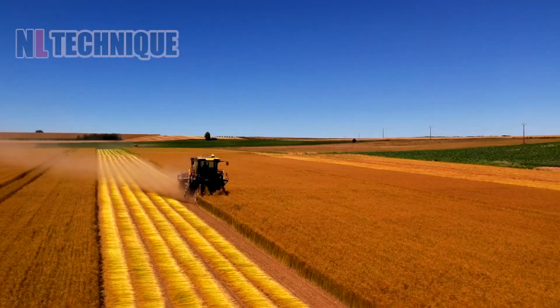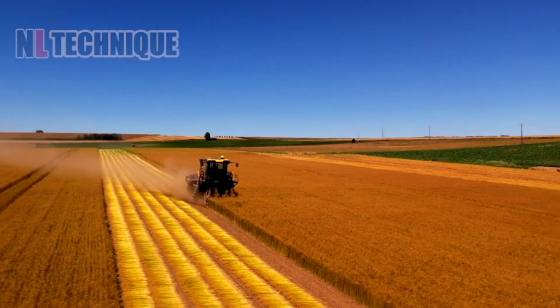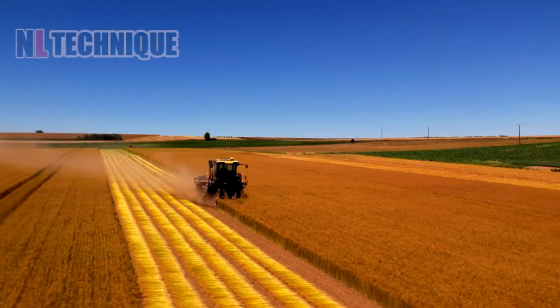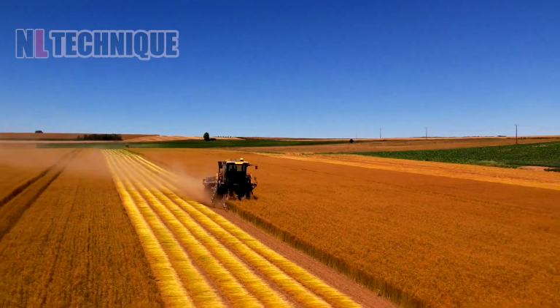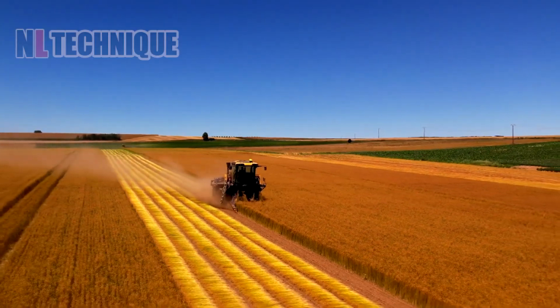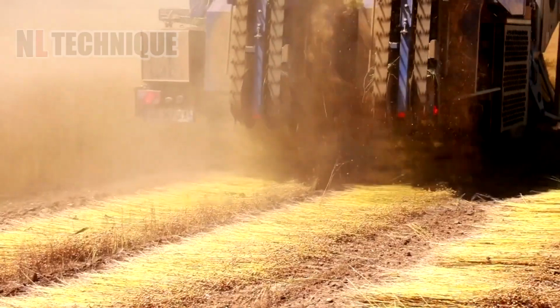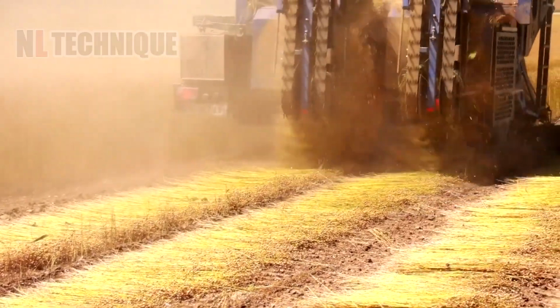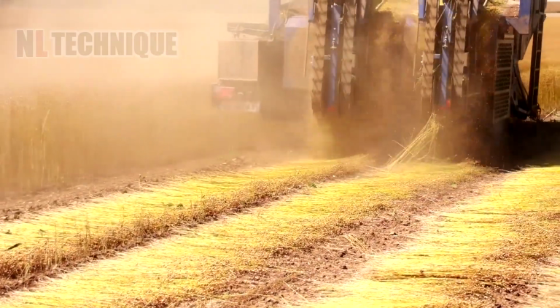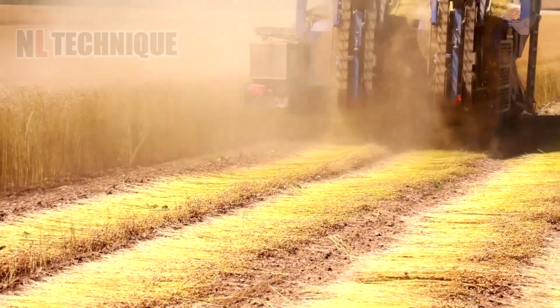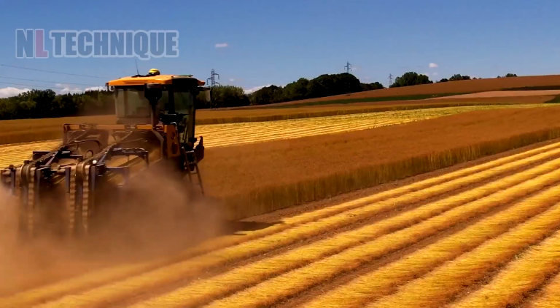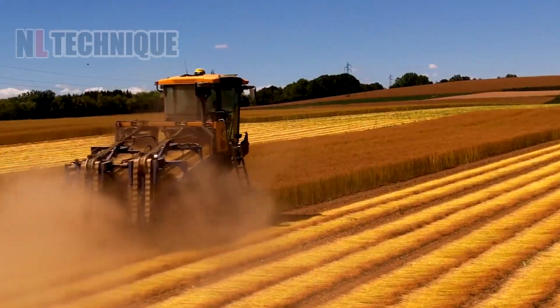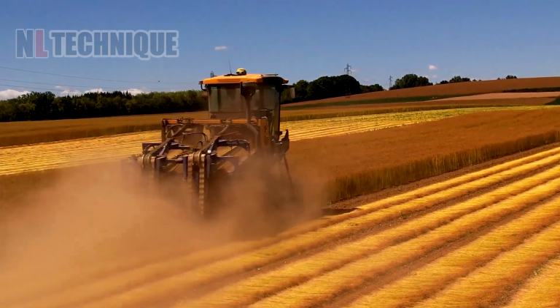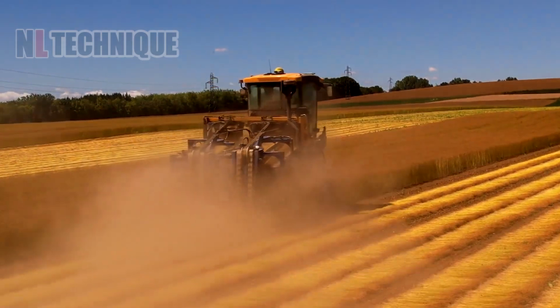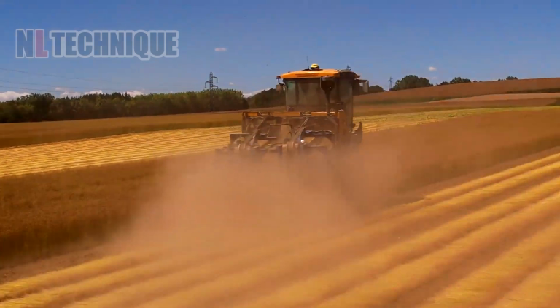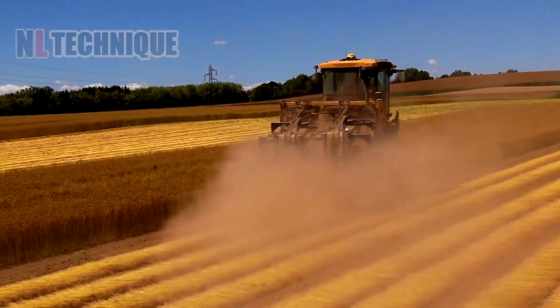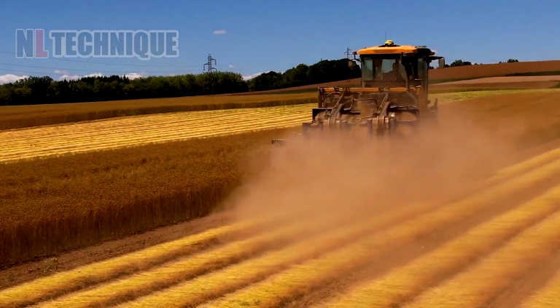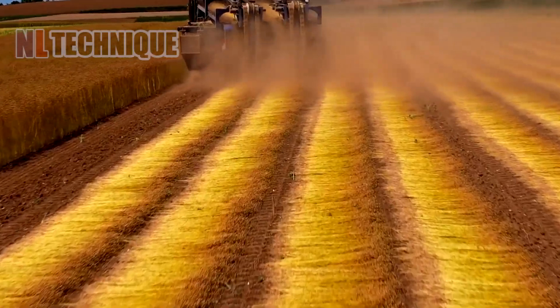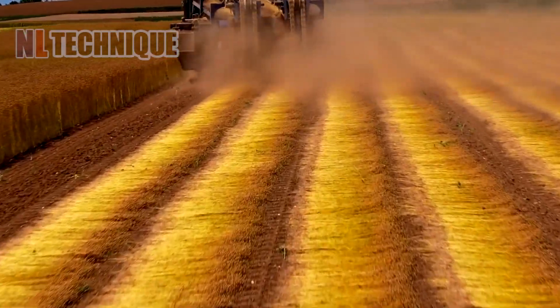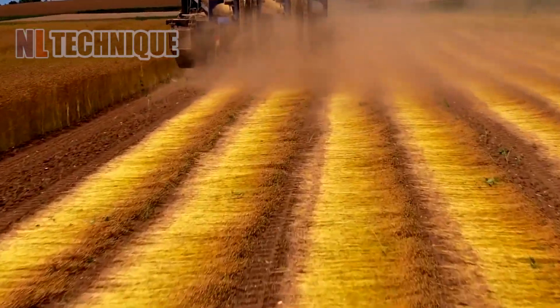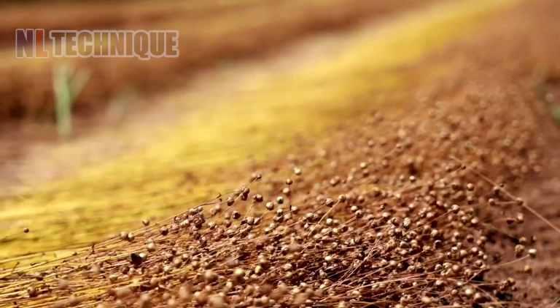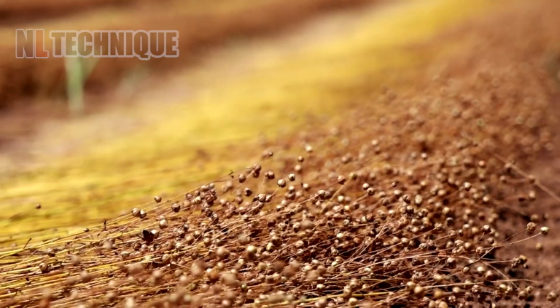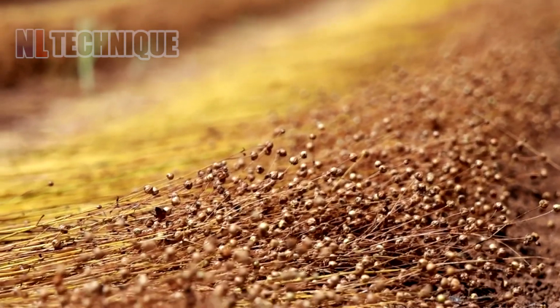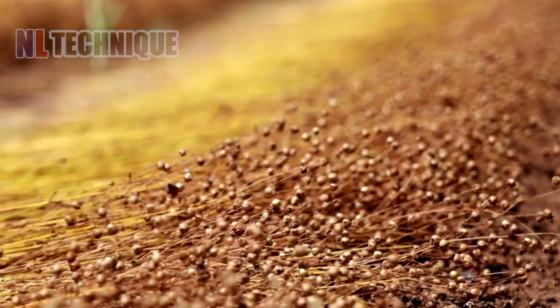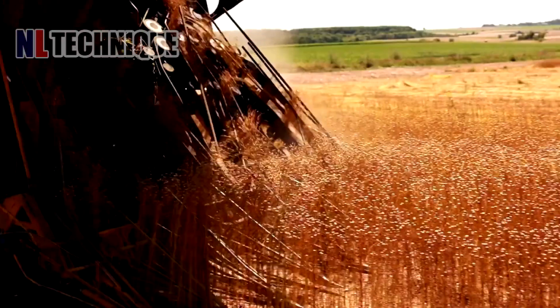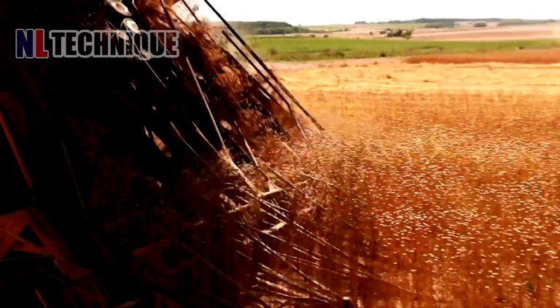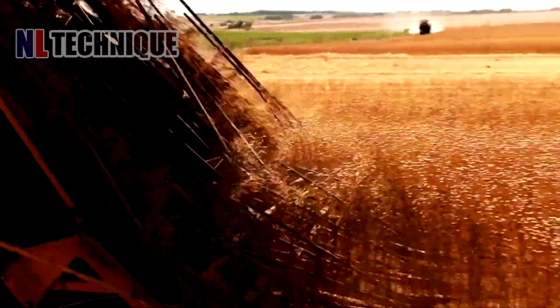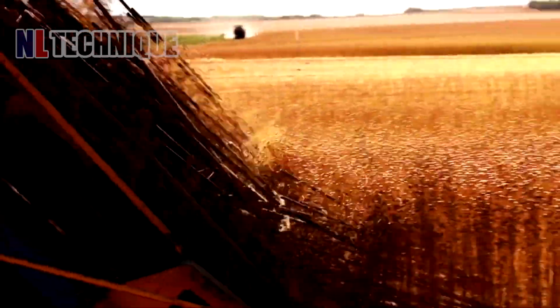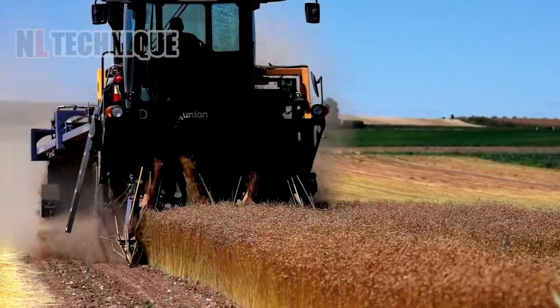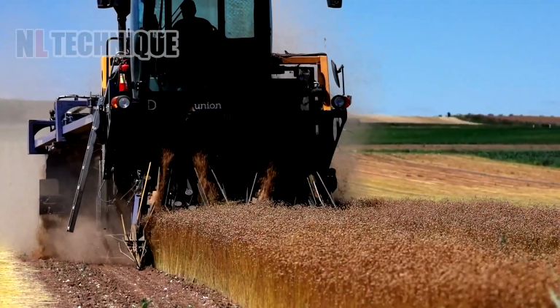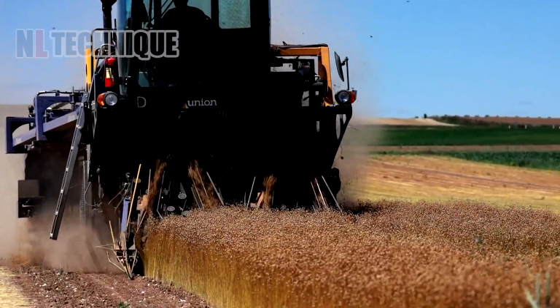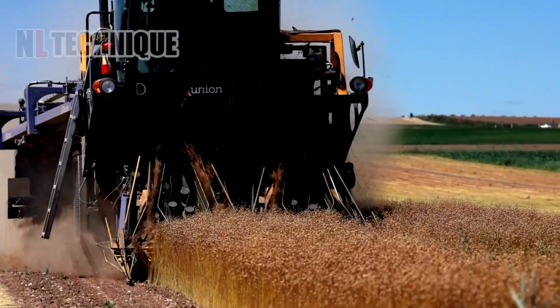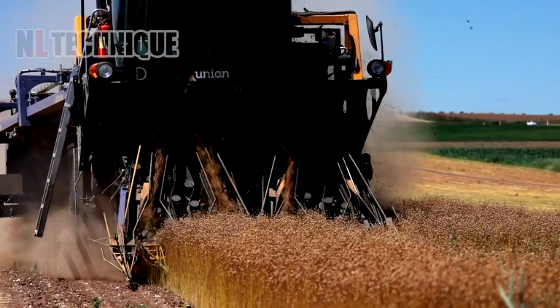This is the GX220 double self-propelled harvester. Designed for modern farming, it operates smoothly in a scenic golden flax field, efficiently and reliably harvesting the crop with precision.